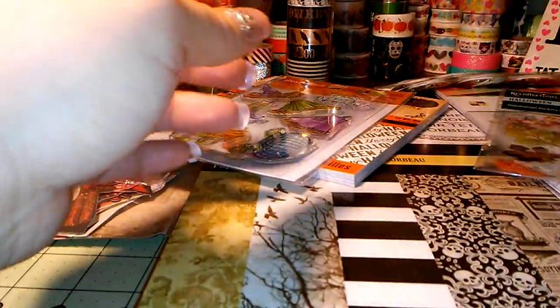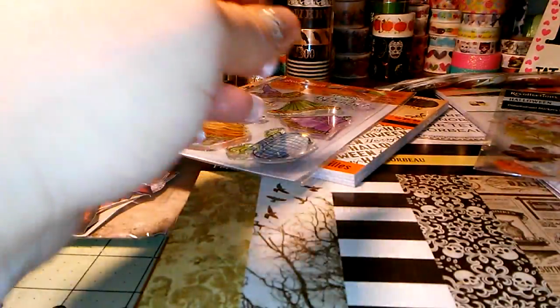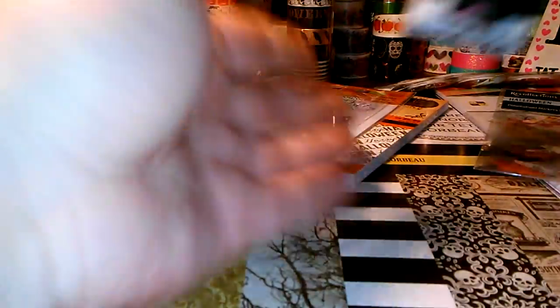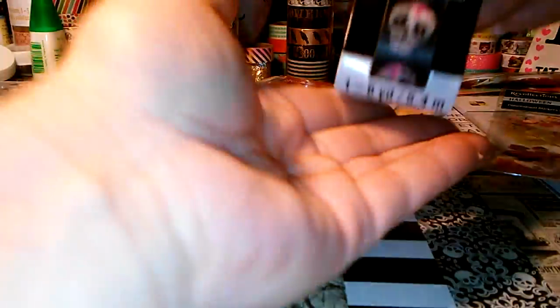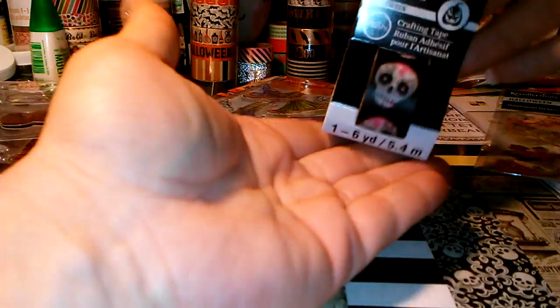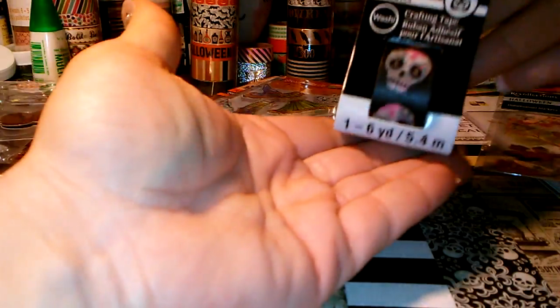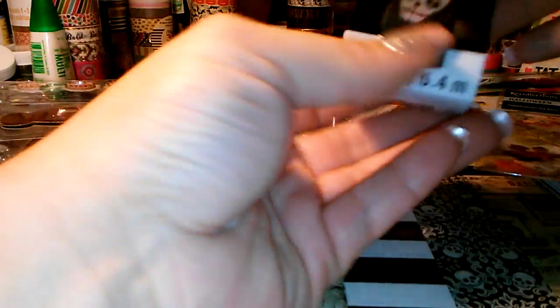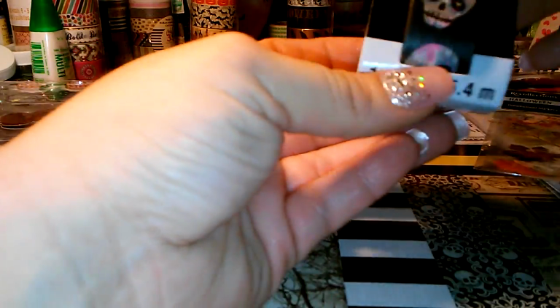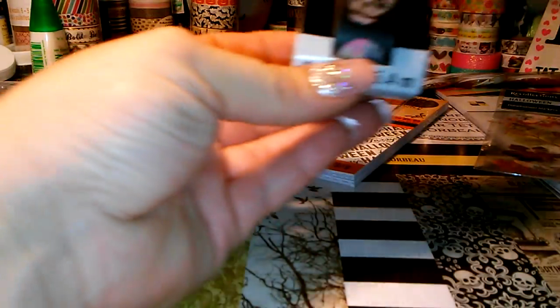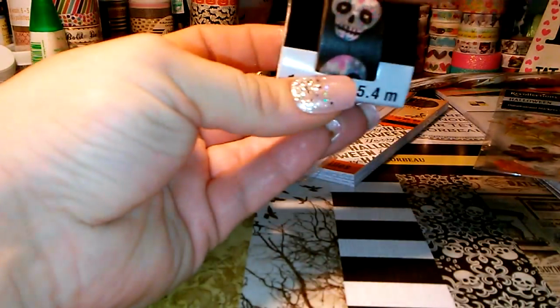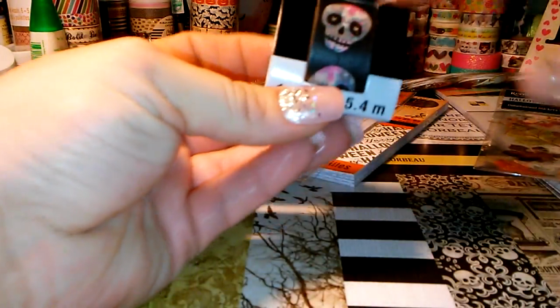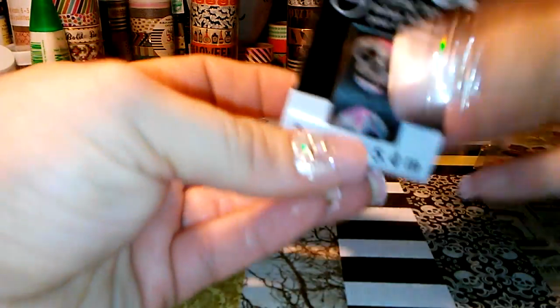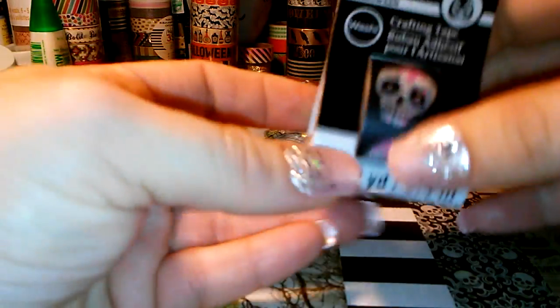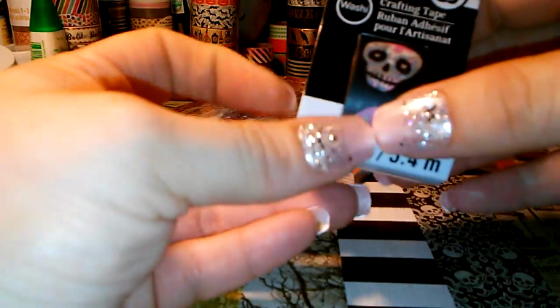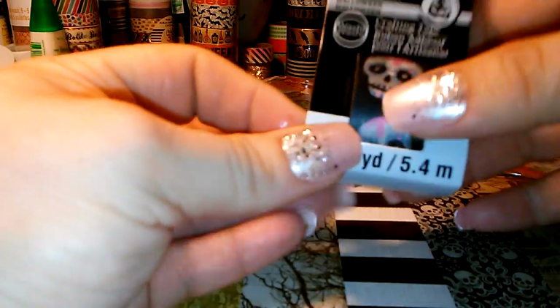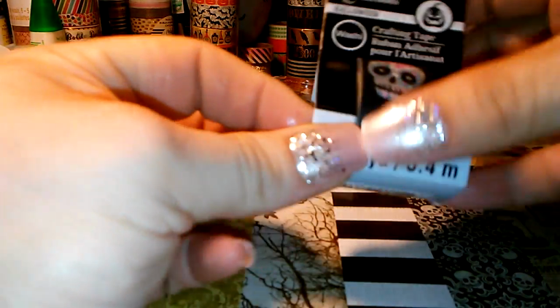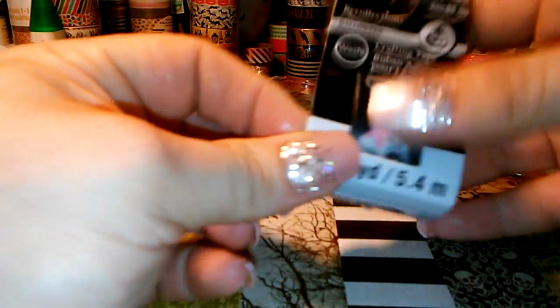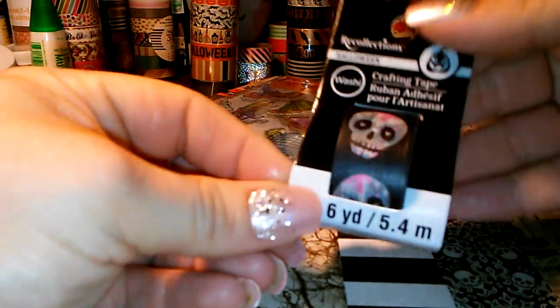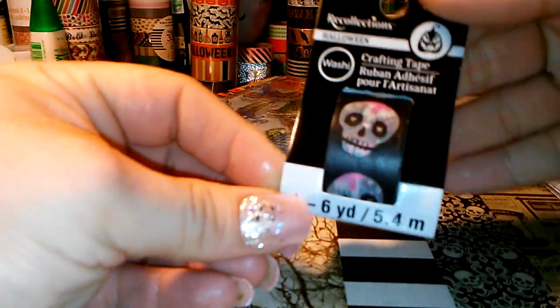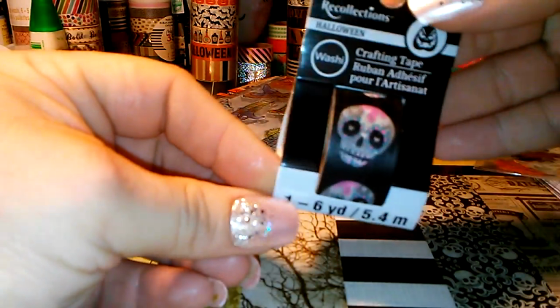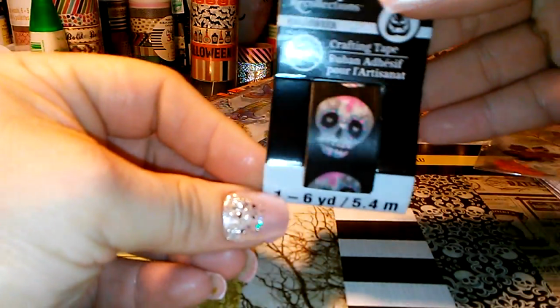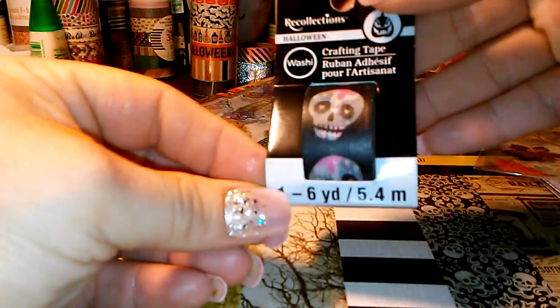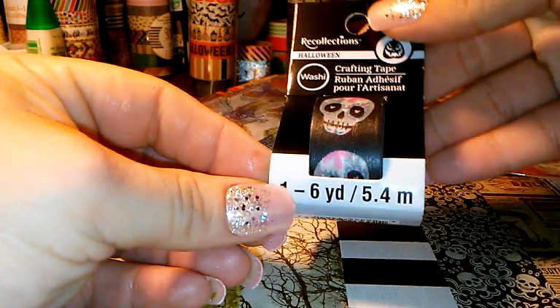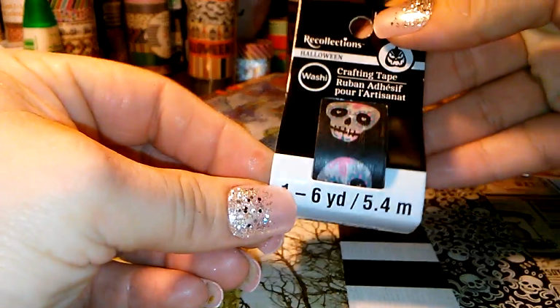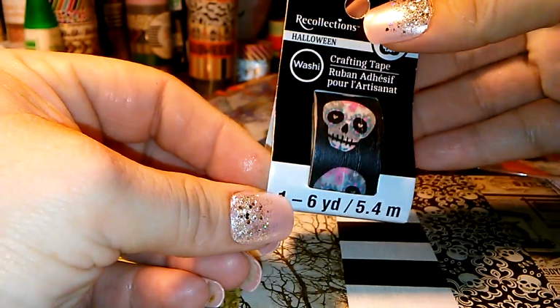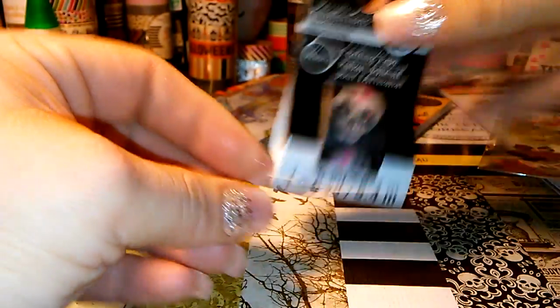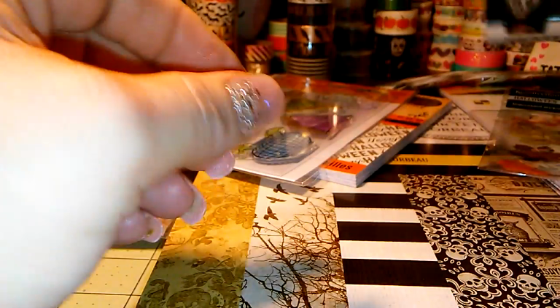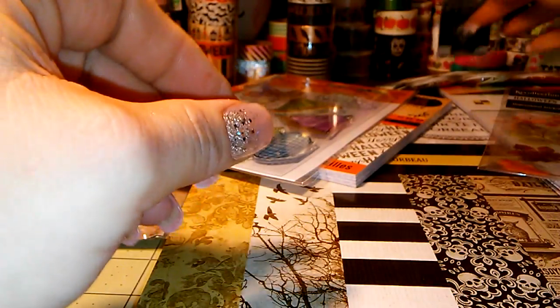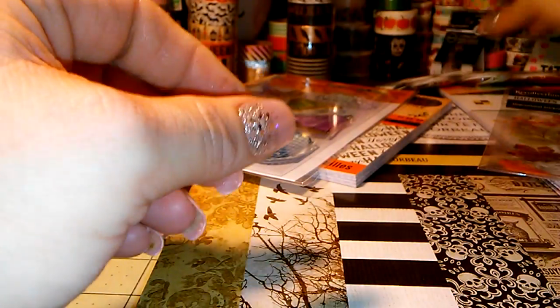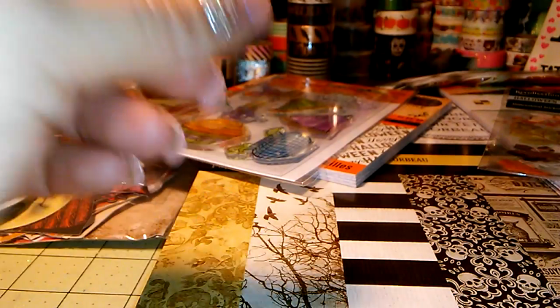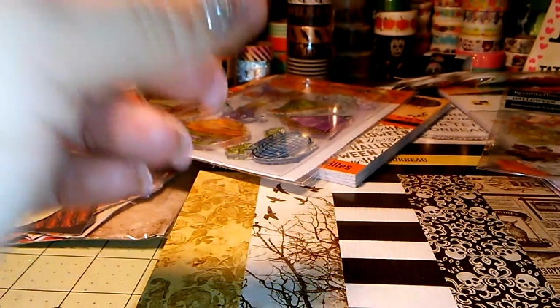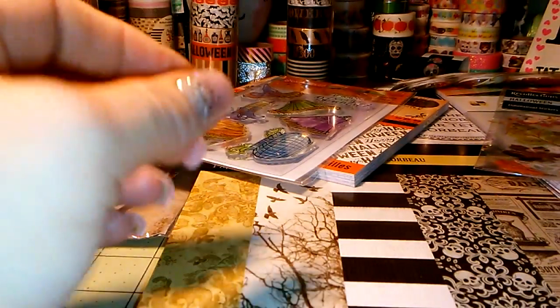And then I just got one of the washi tapes. I wanted another one of these — it's the sugar skull one. So cute.